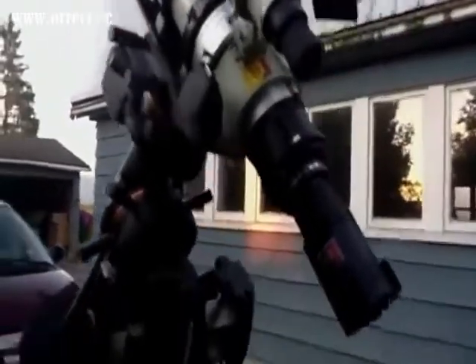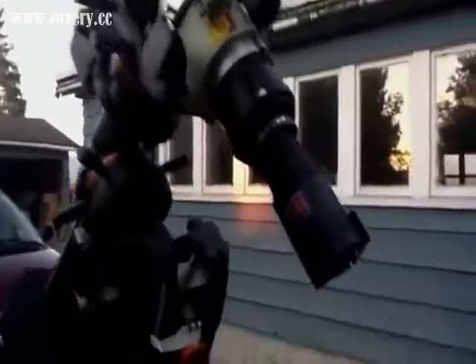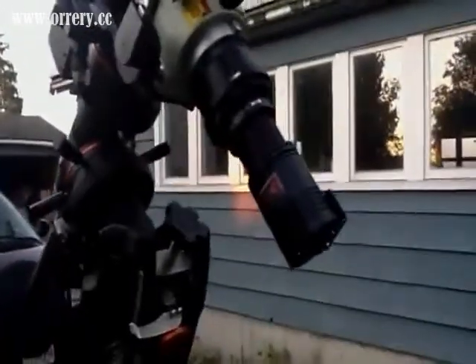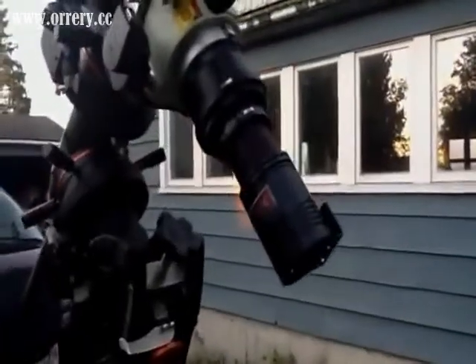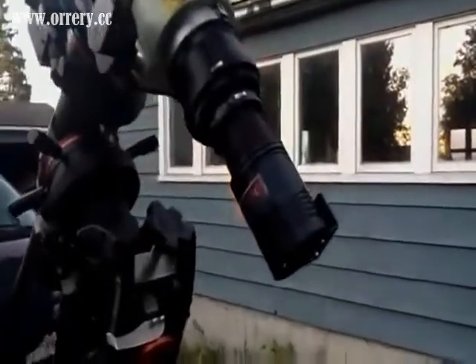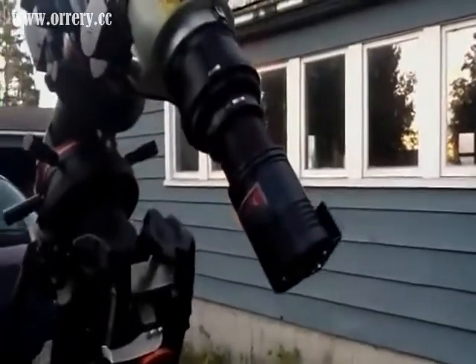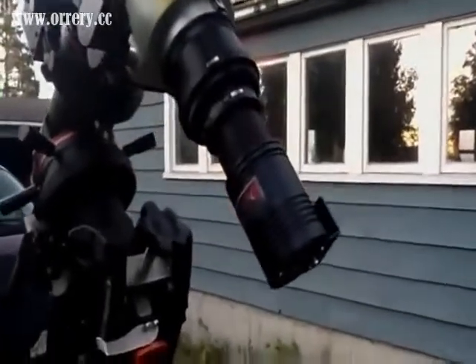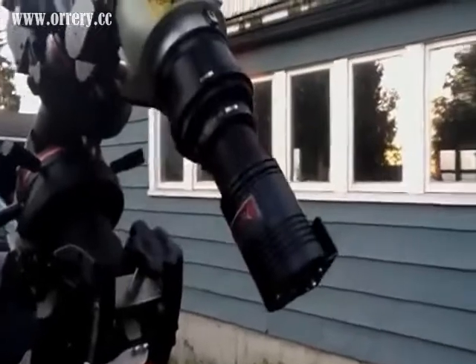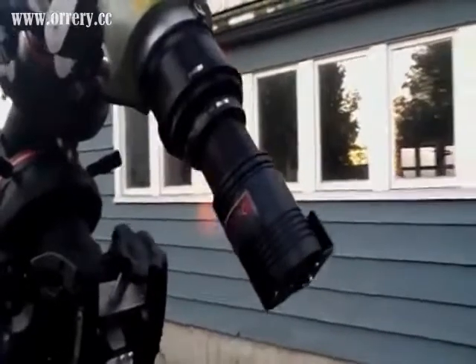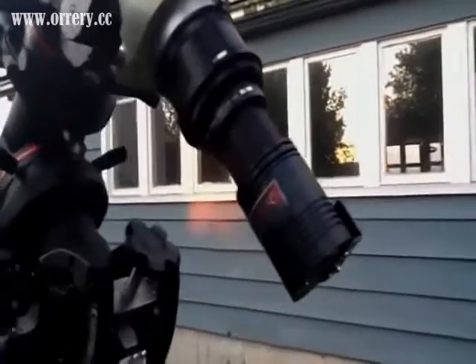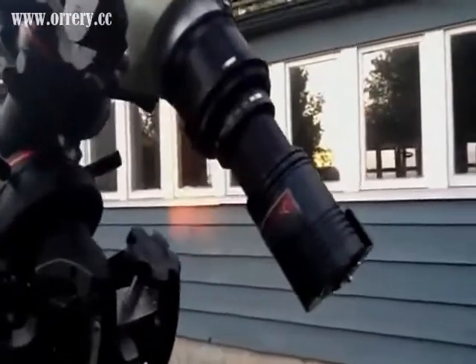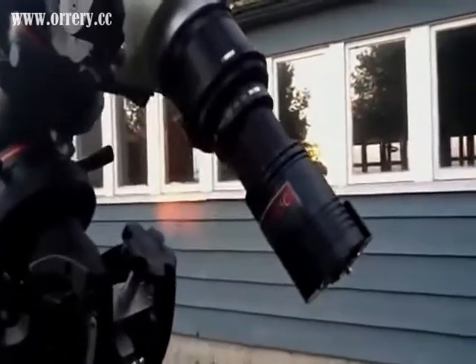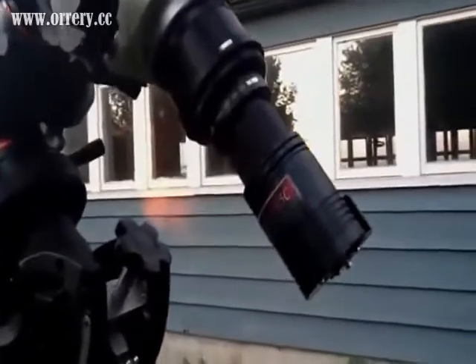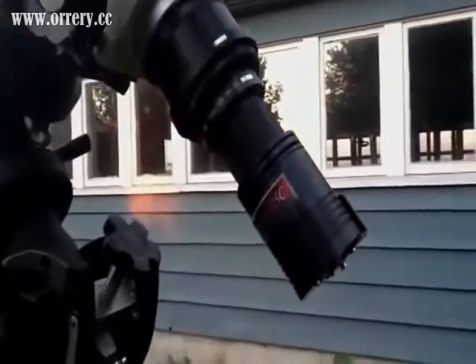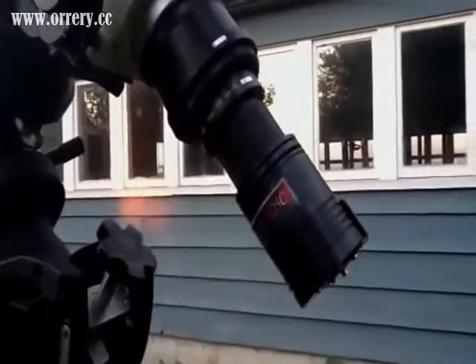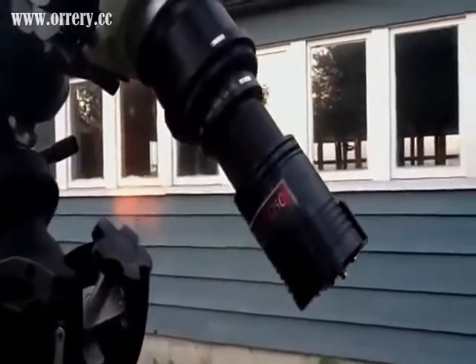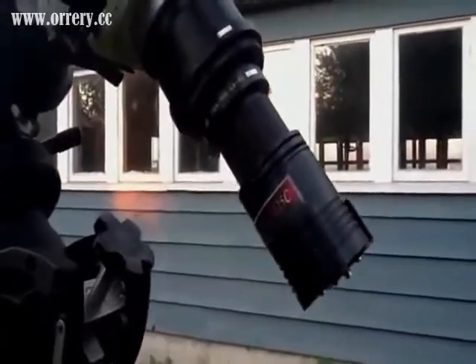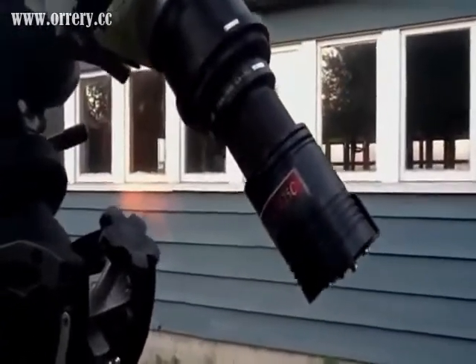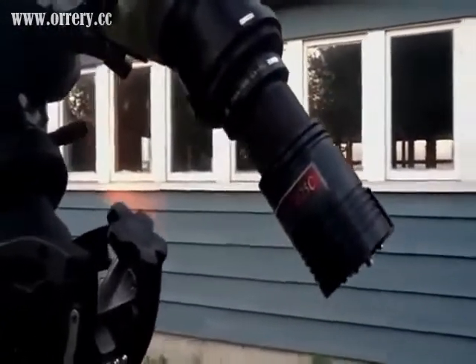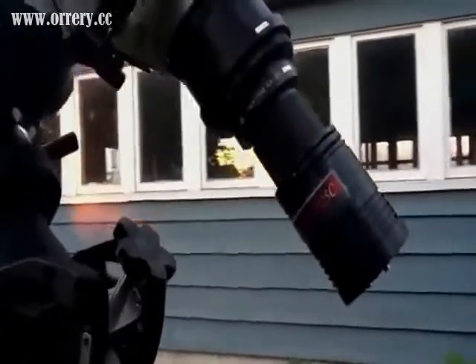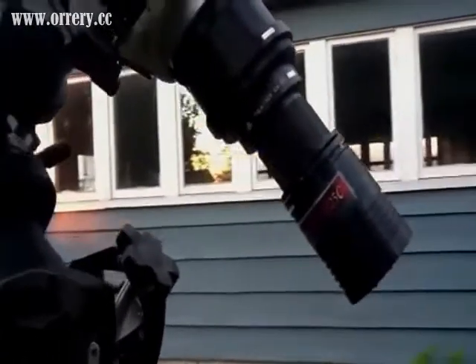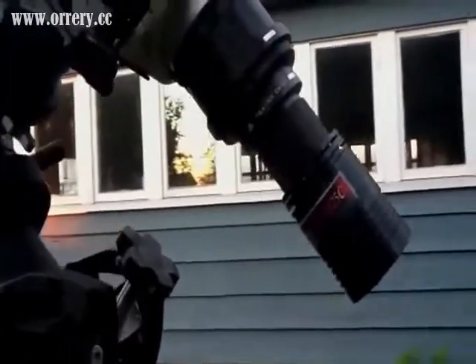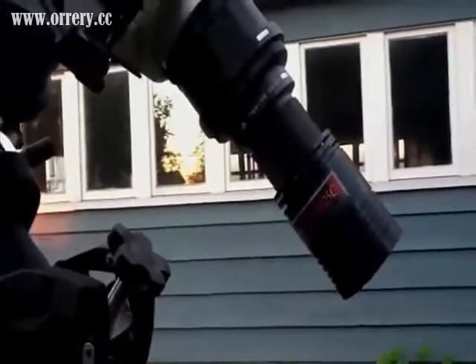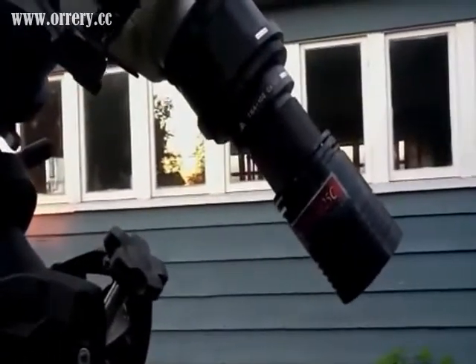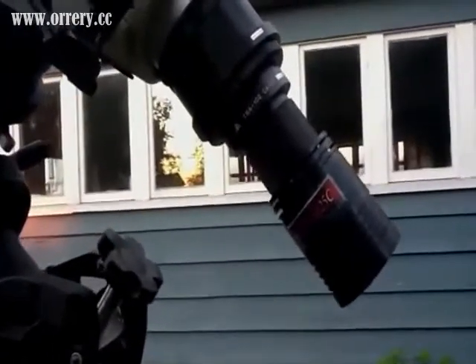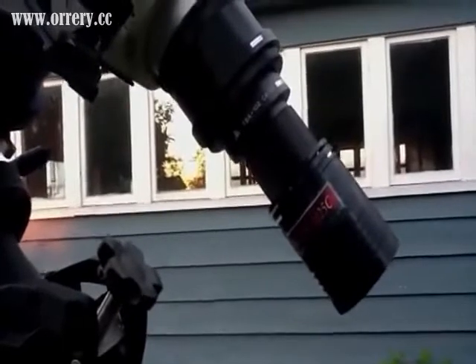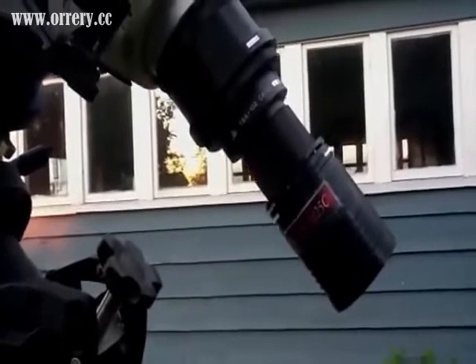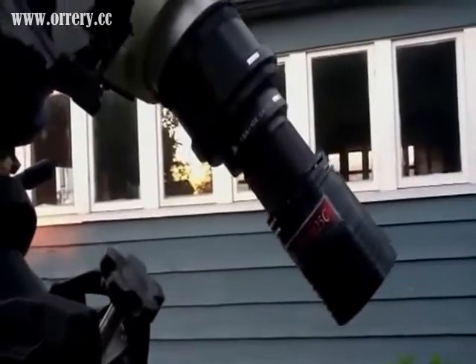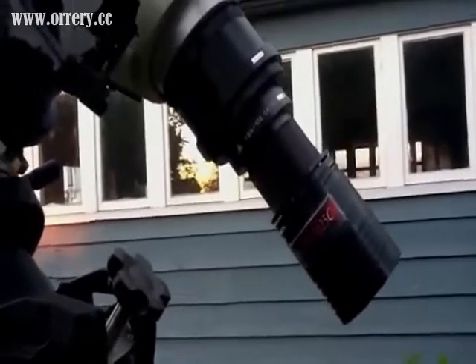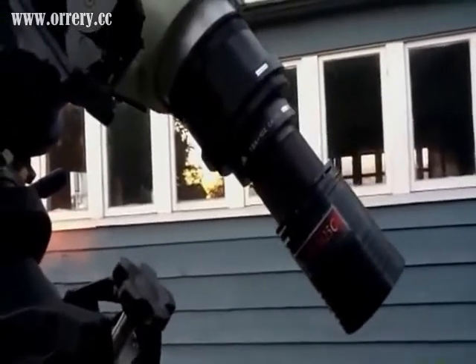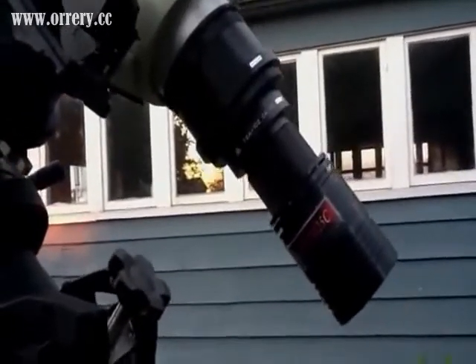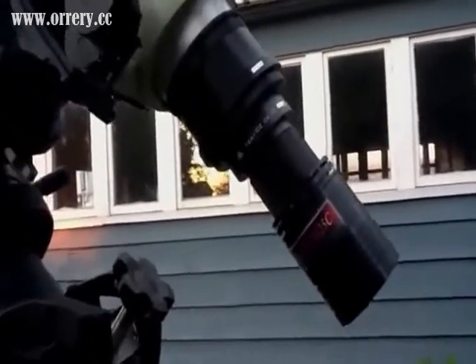Down here, instead of an eyepiece, I have a CCD camera. It's a Starlight Express M25C APS format chip CCD camera.